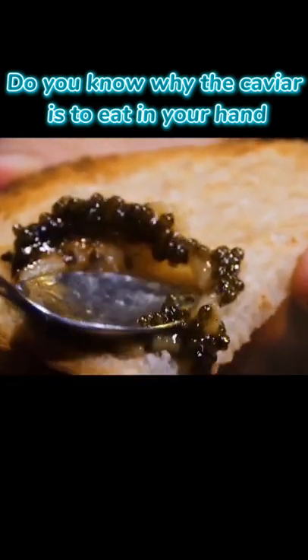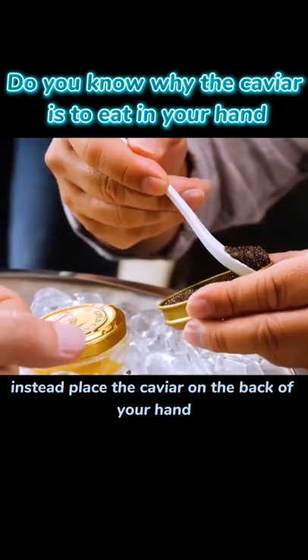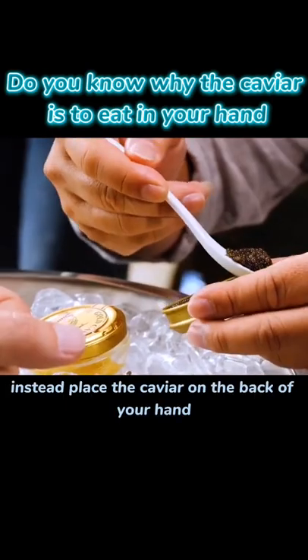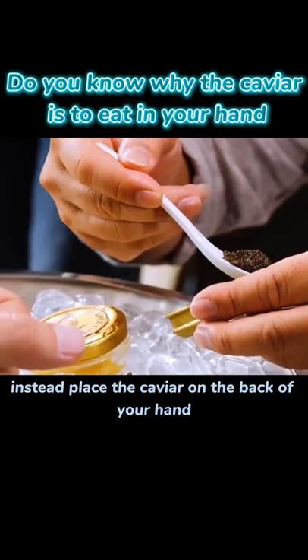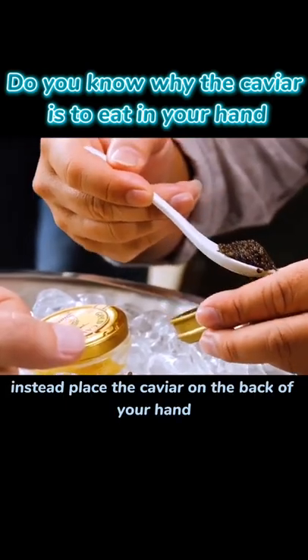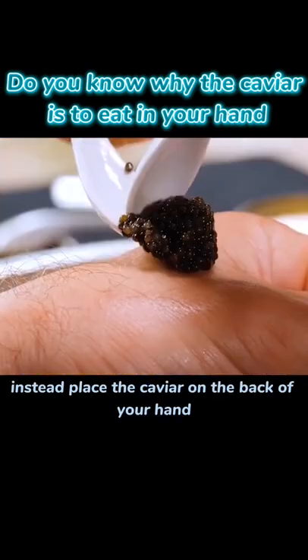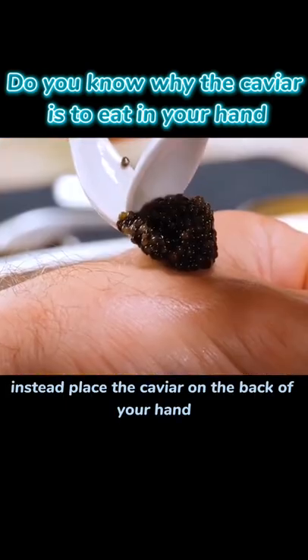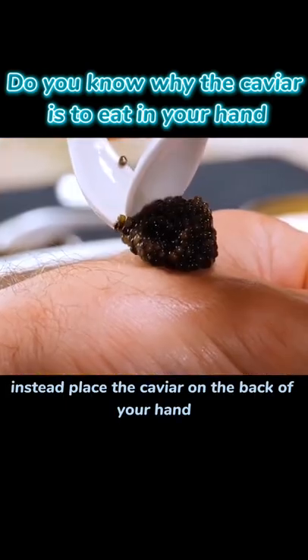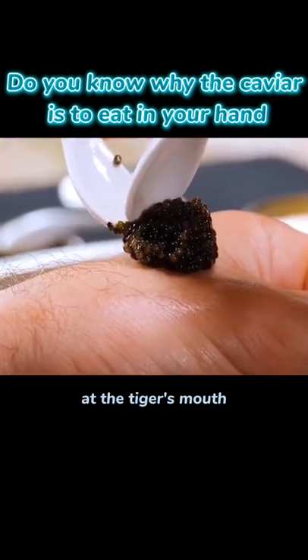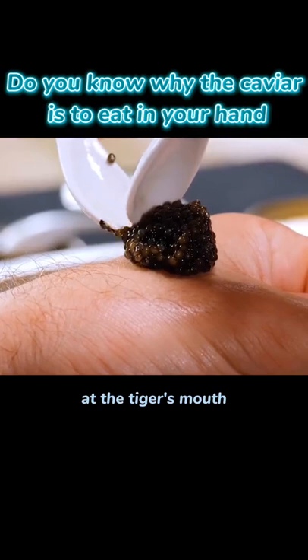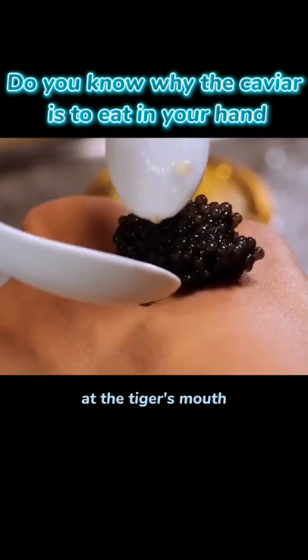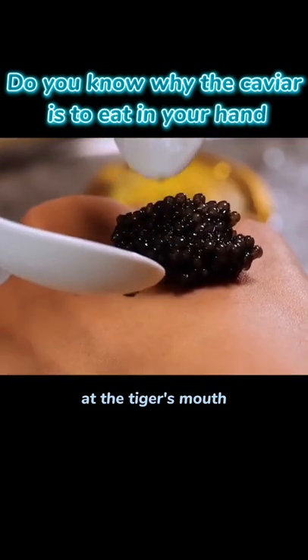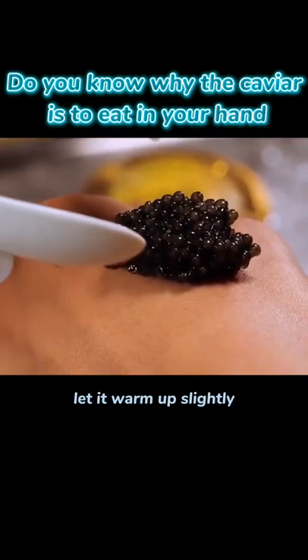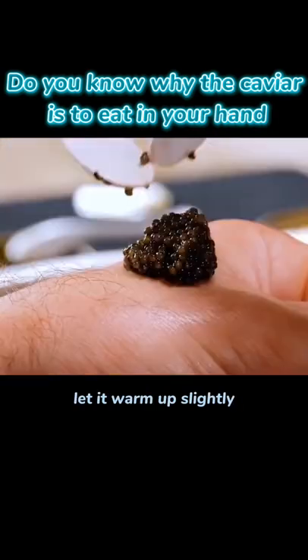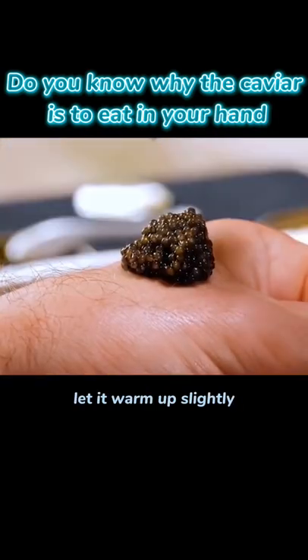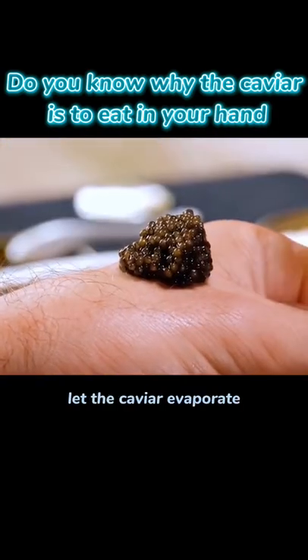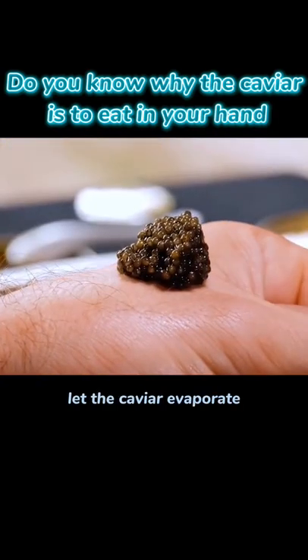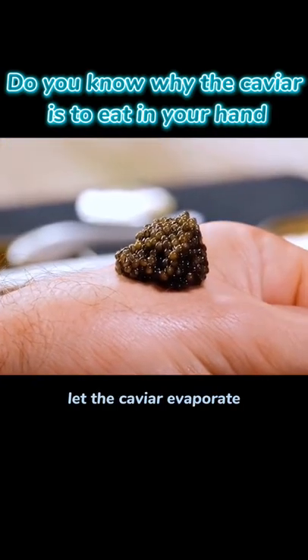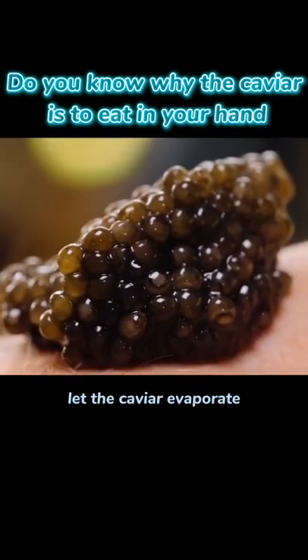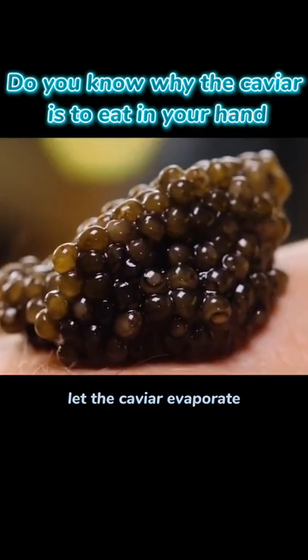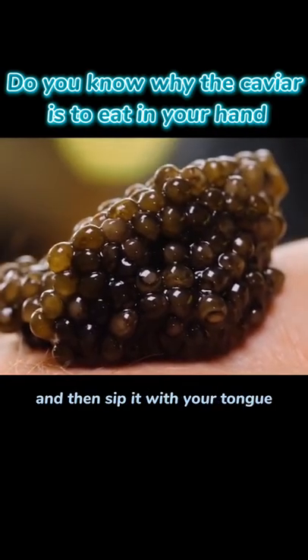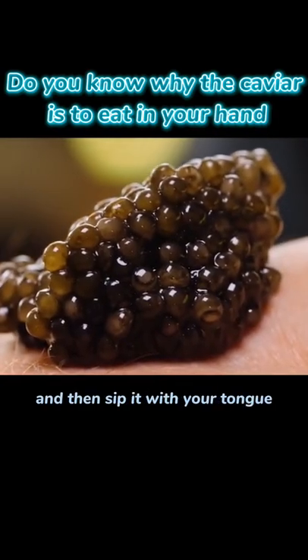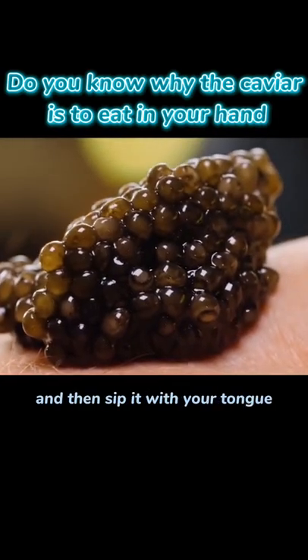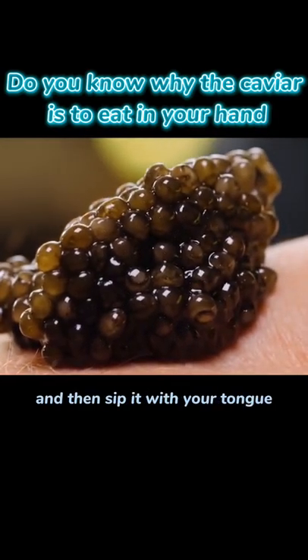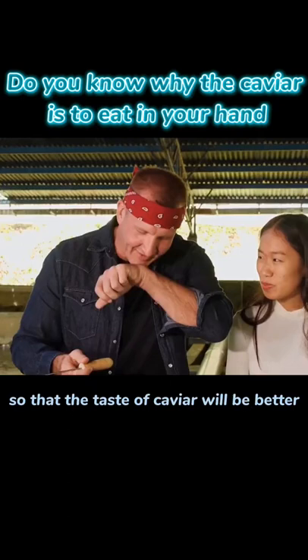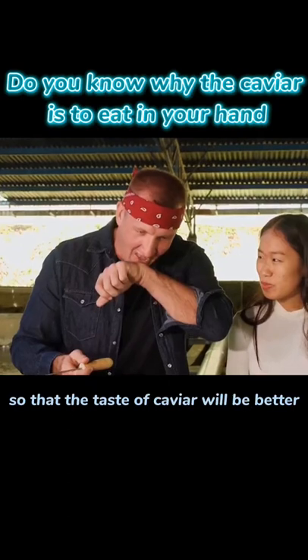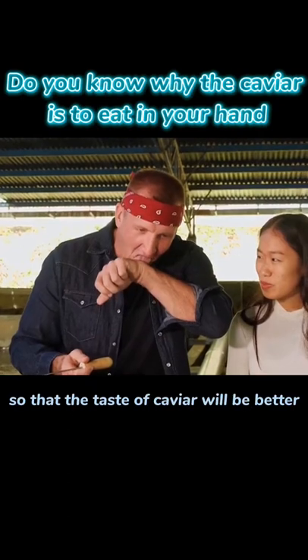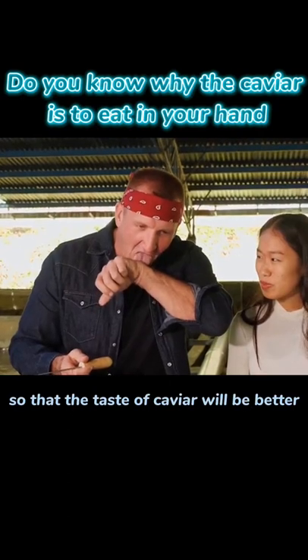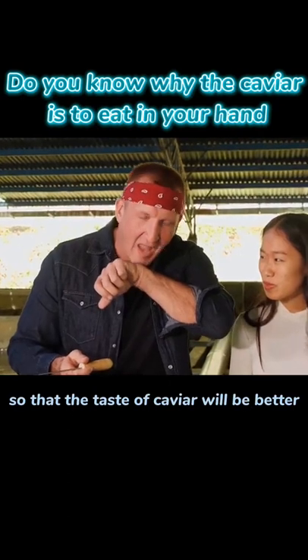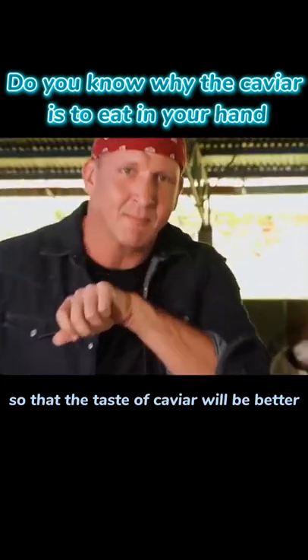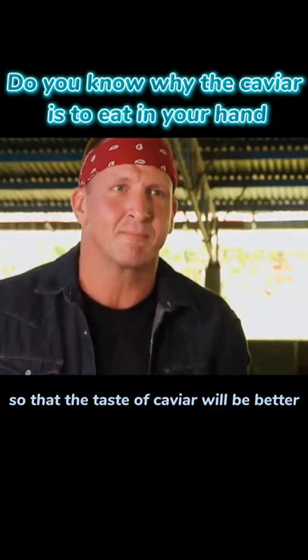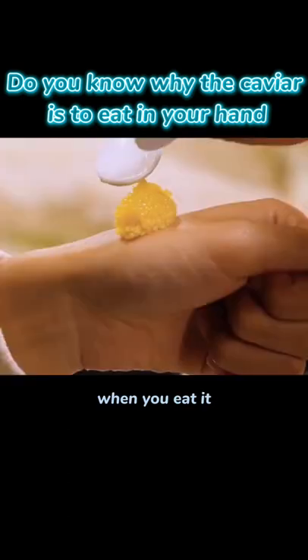Instead, place the caviar on the back of your hand at the tiger's mouth, let it warm up slightly, let the caviar evaporate, and then sip it with your tongue, so that the taste of caviar will be better when you eat it.